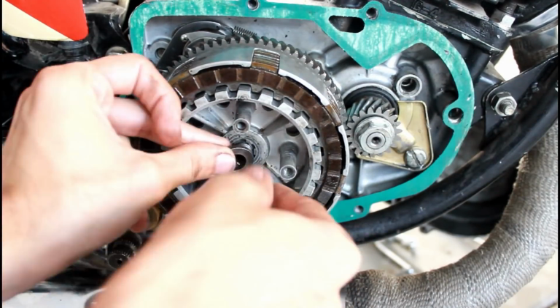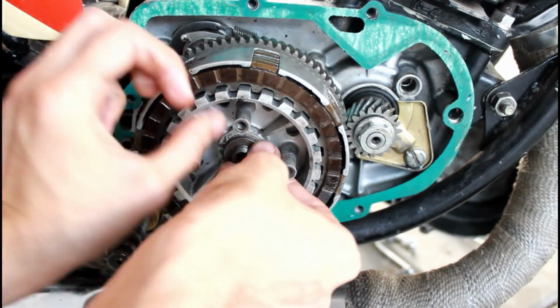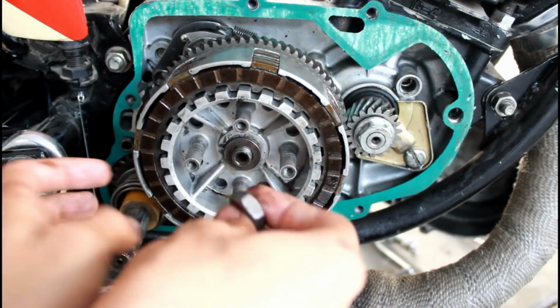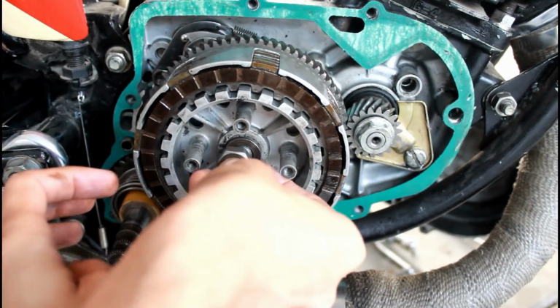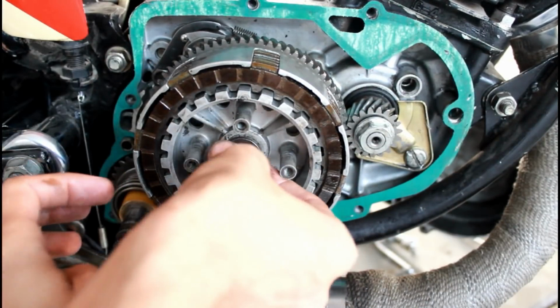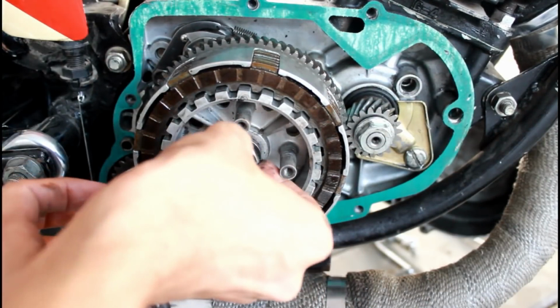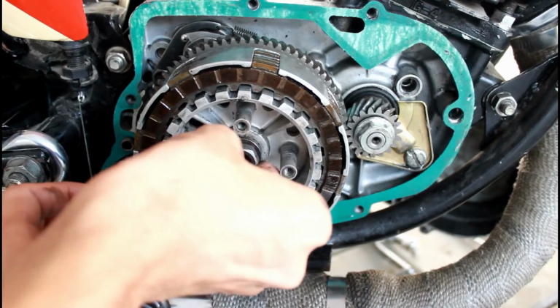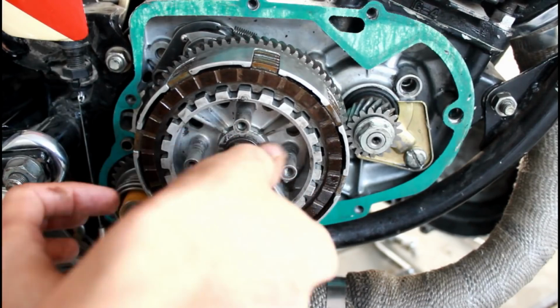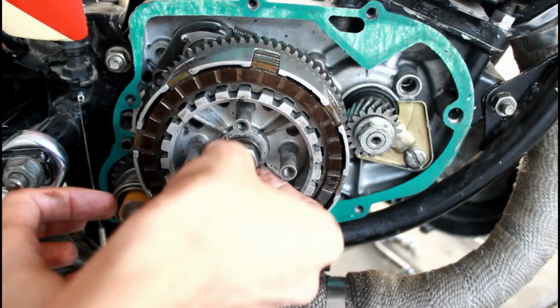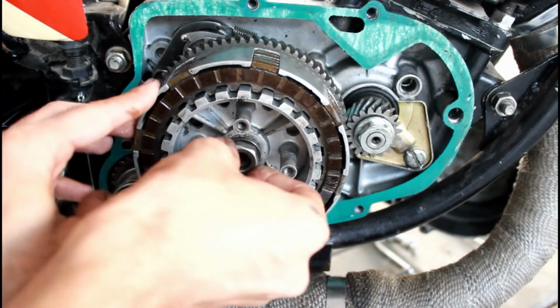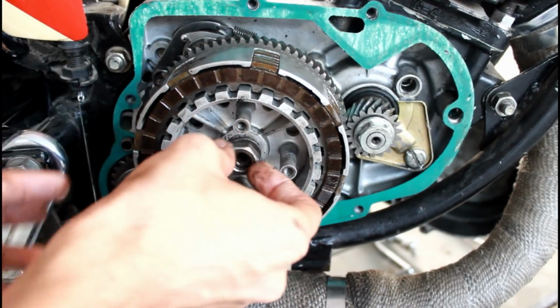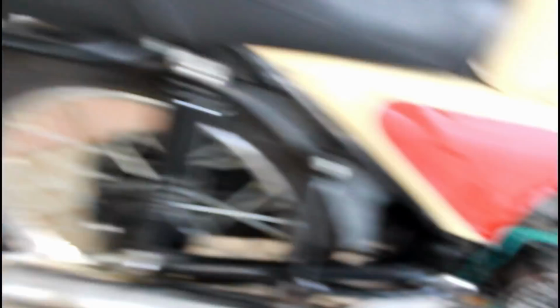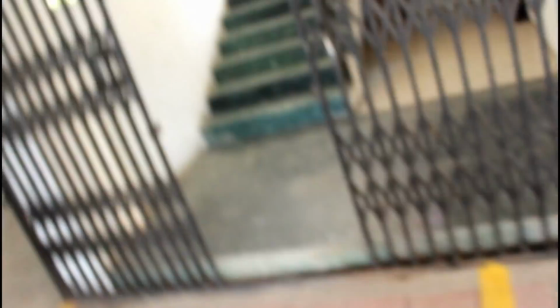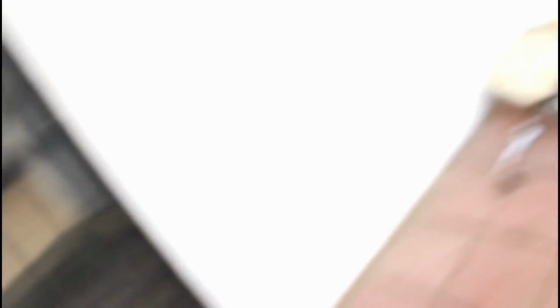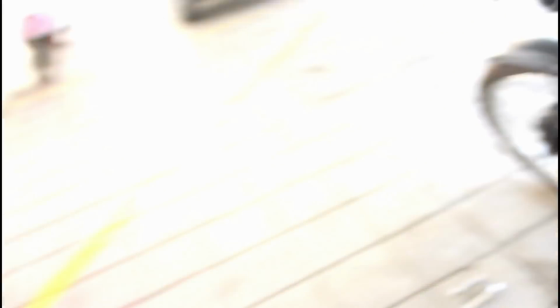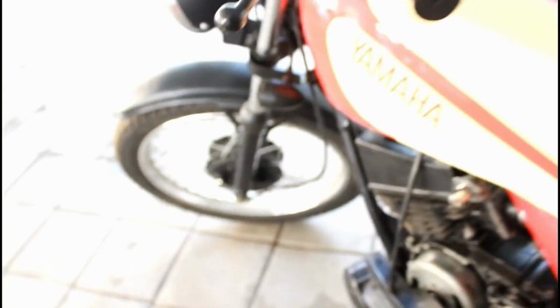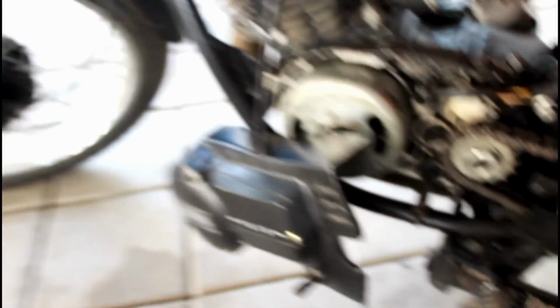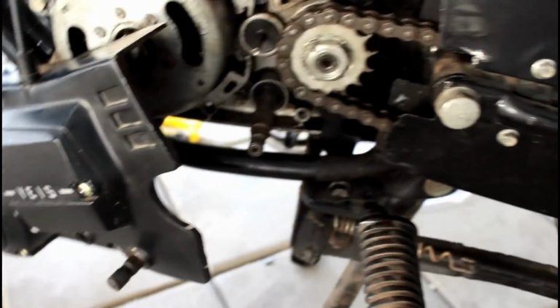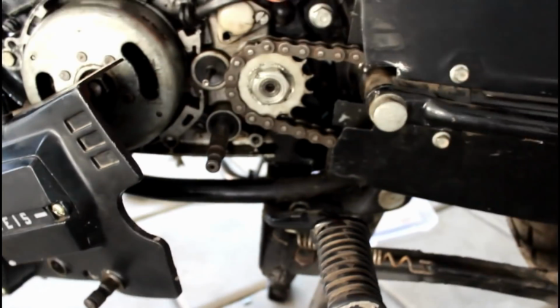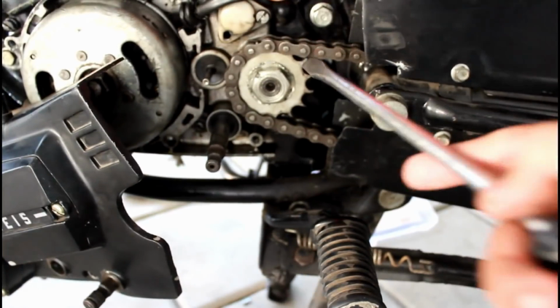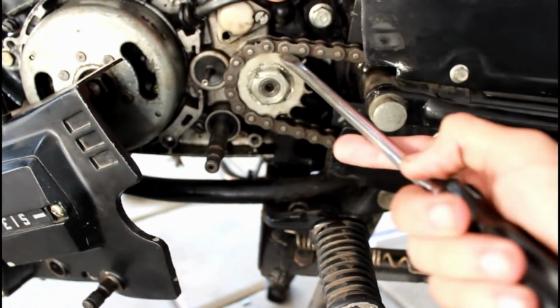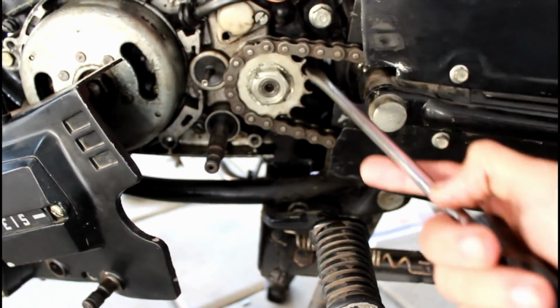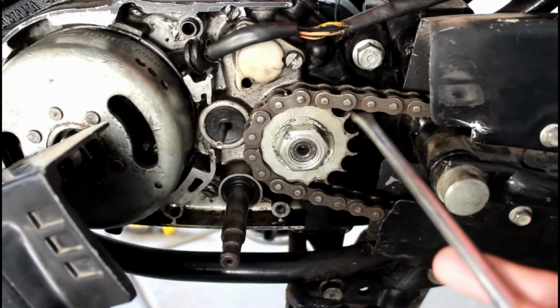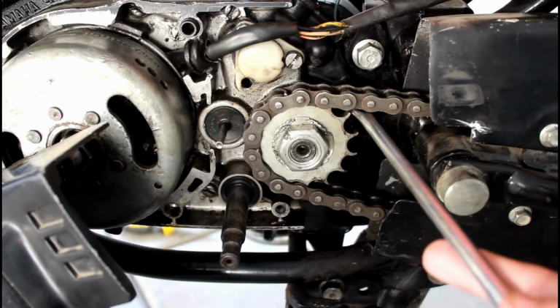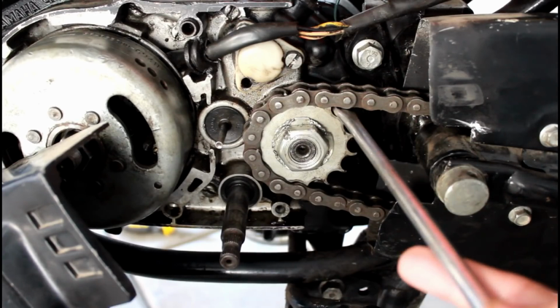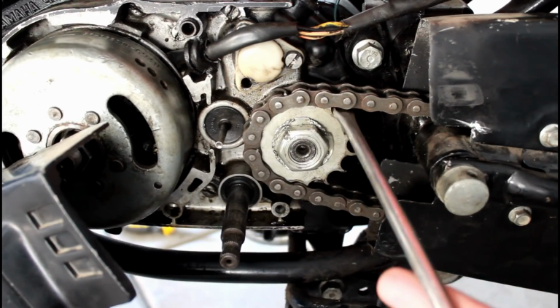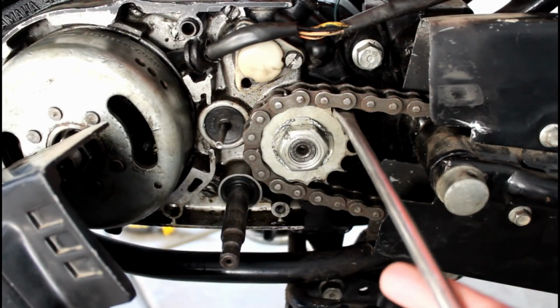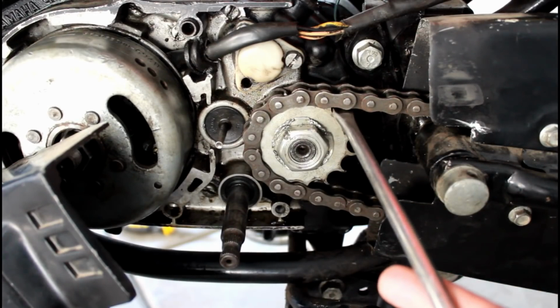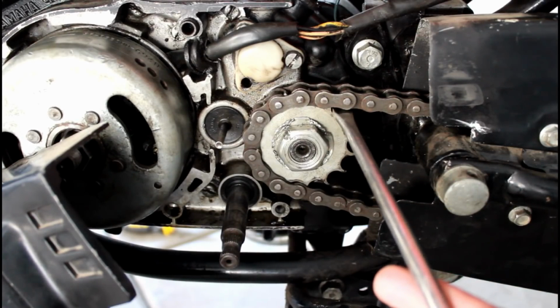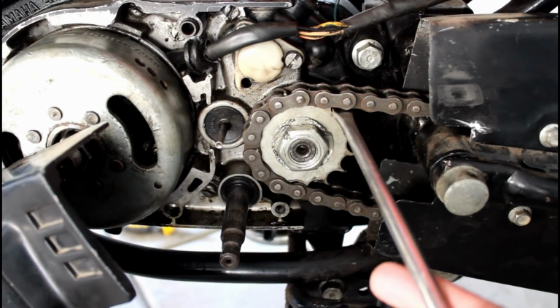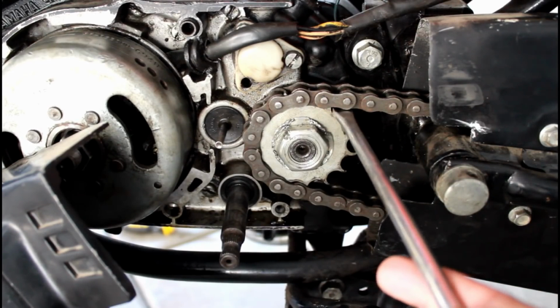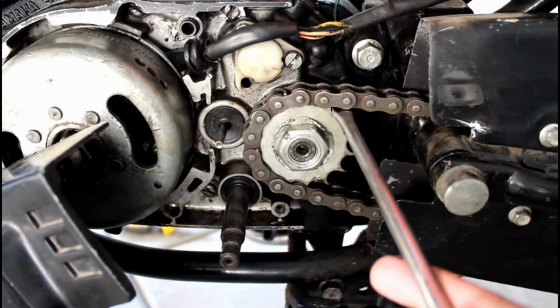To tighten this nut, lock the shaft from the other side by inserting a screwdriver in between the chain and pocket.